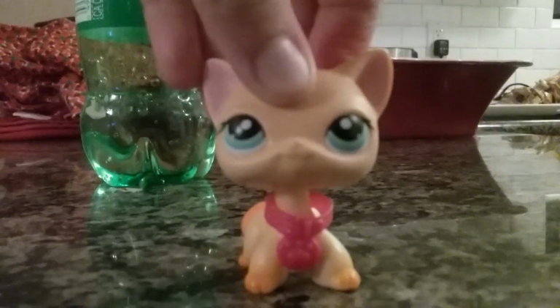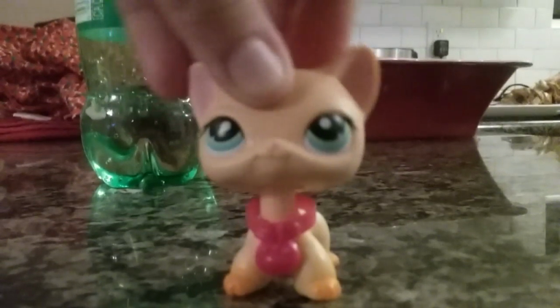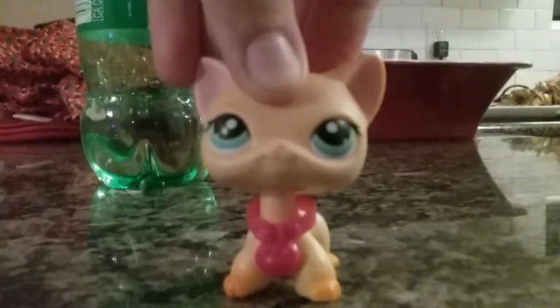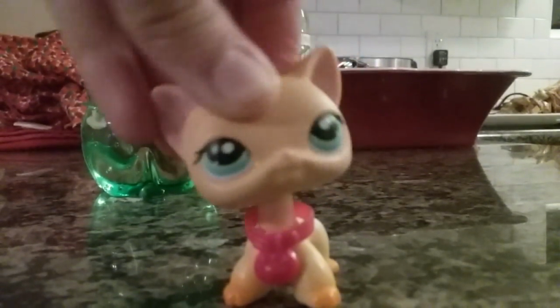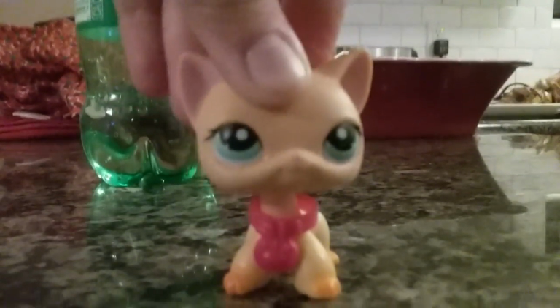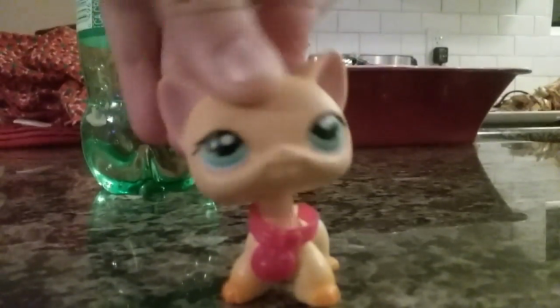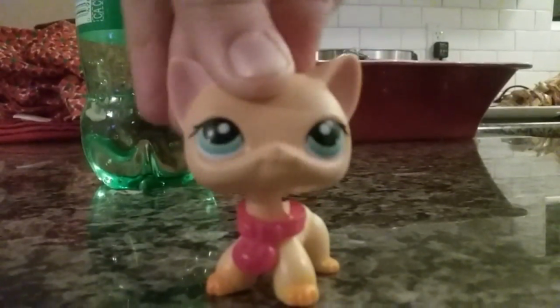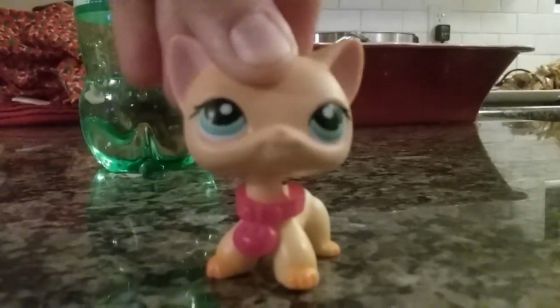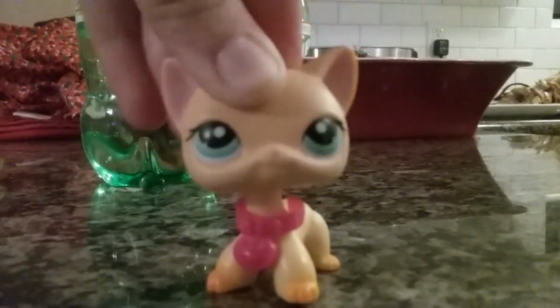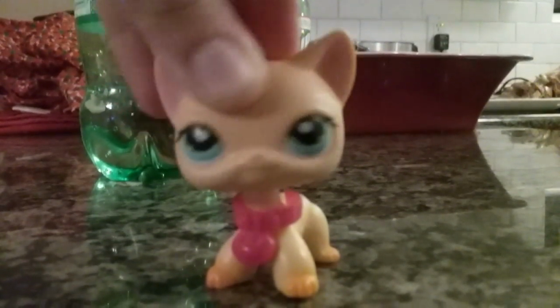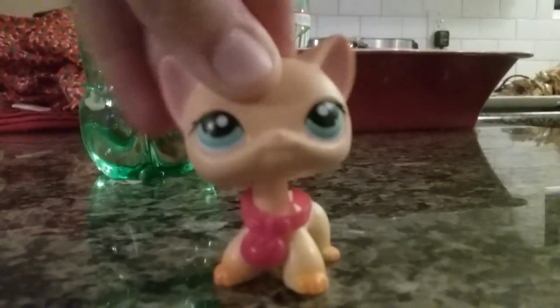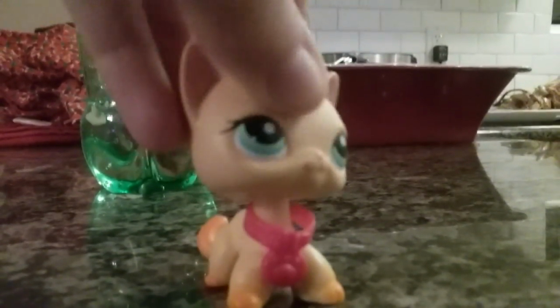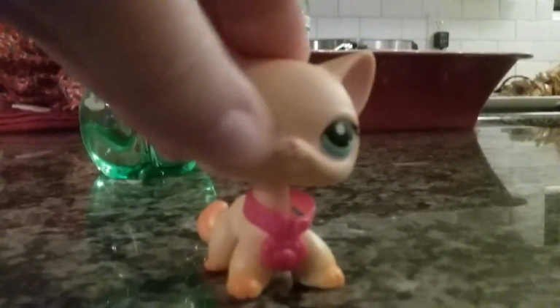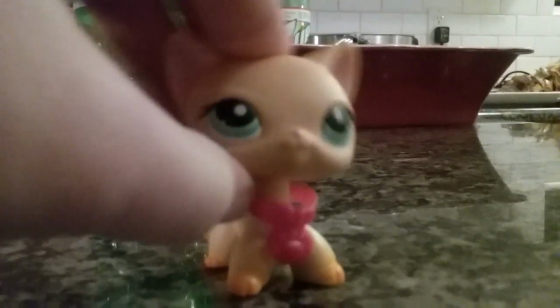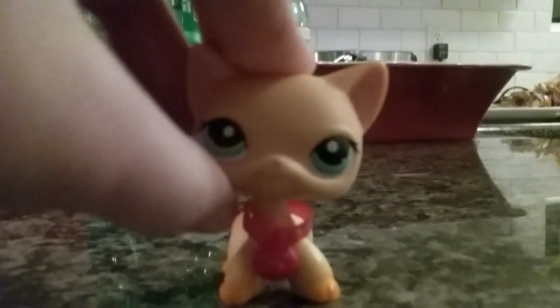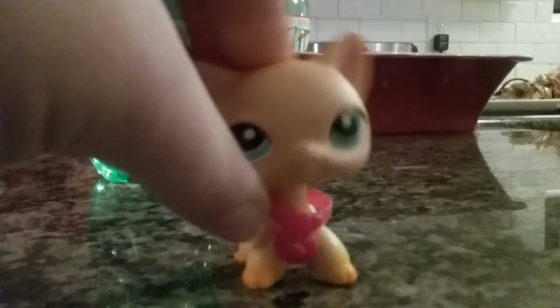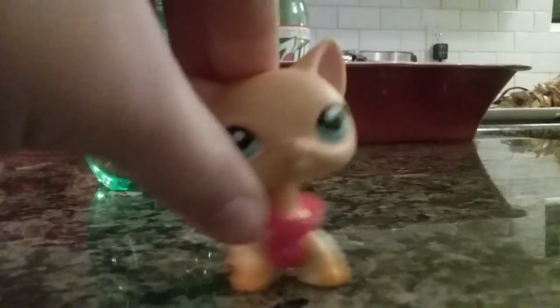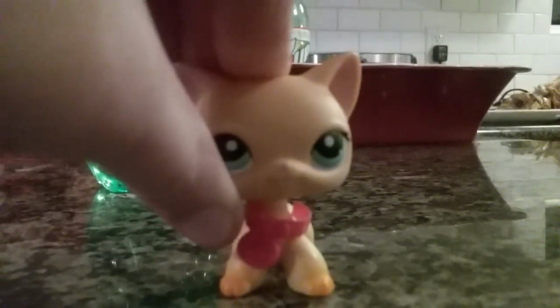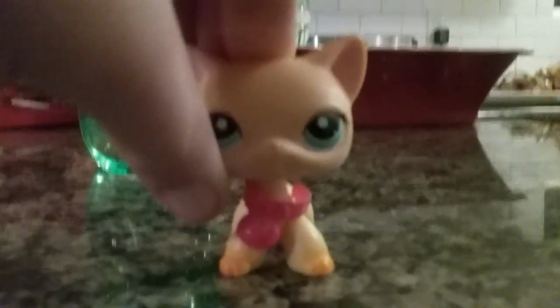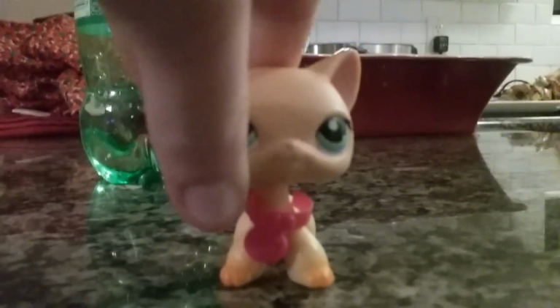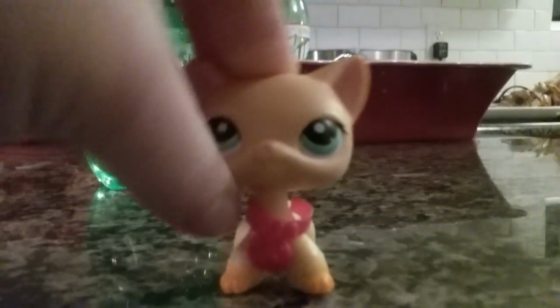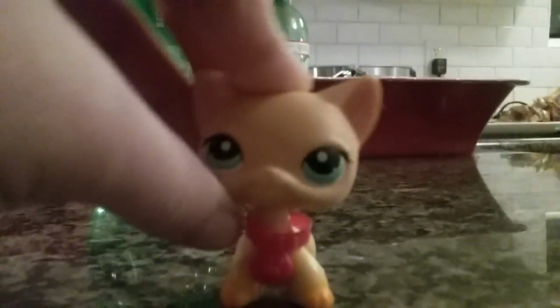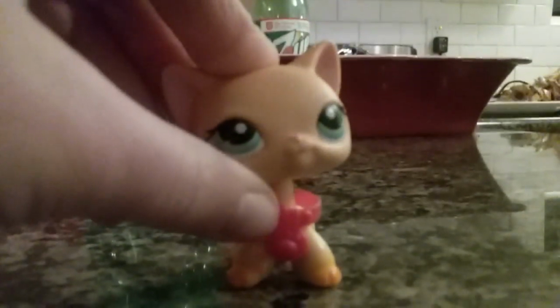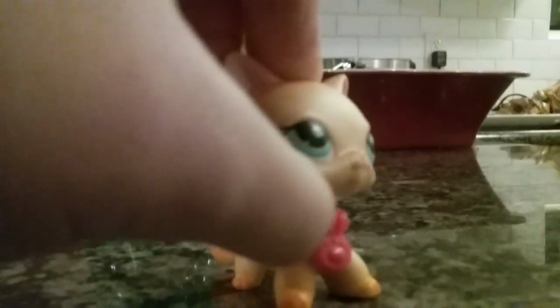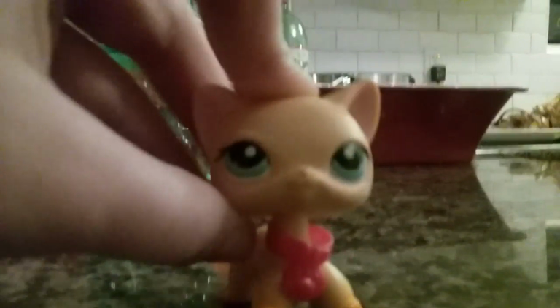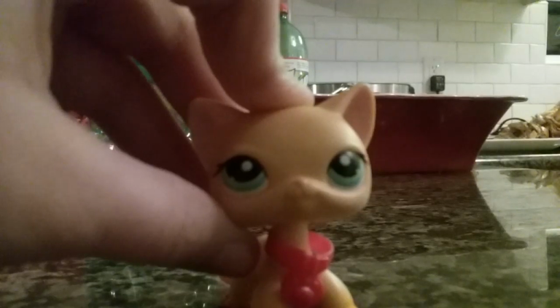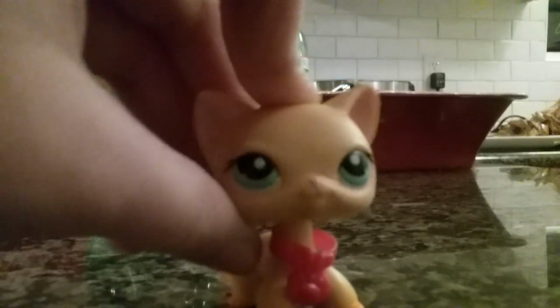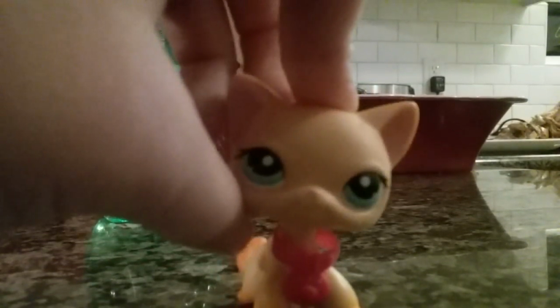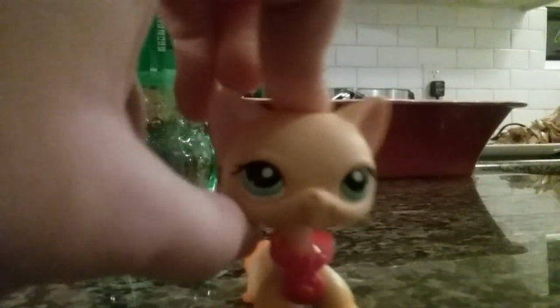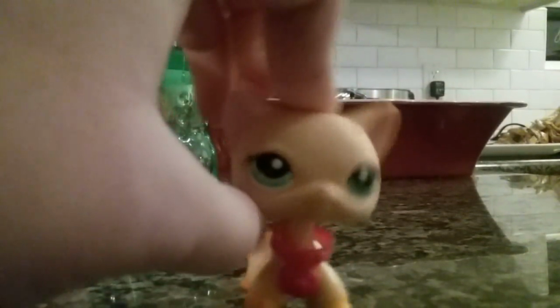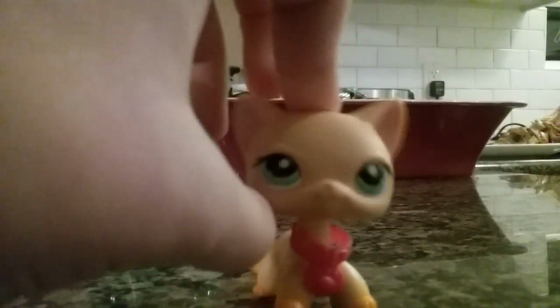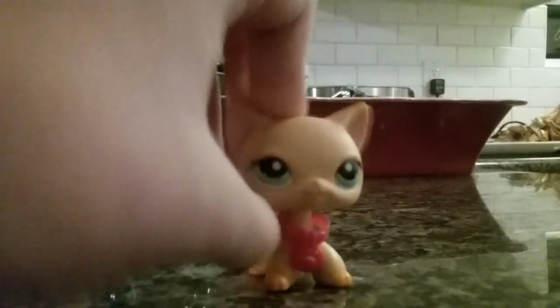Hey guys, it's Opie of Snappler 566 here. I'm sorry about the noisy background — this is Dr. Normal's background because I'm already at my grandma's house, and I want to show you a new yoga dog.